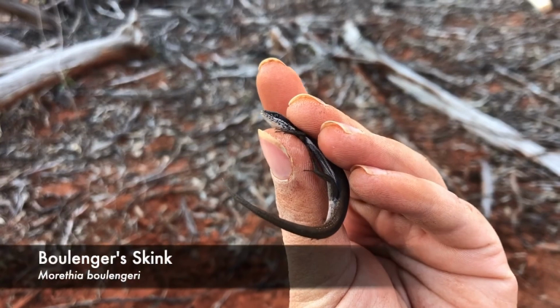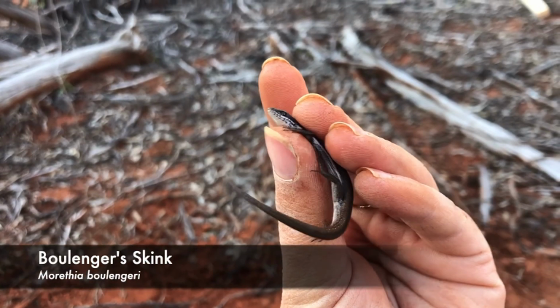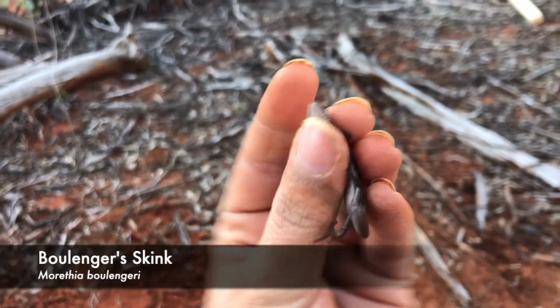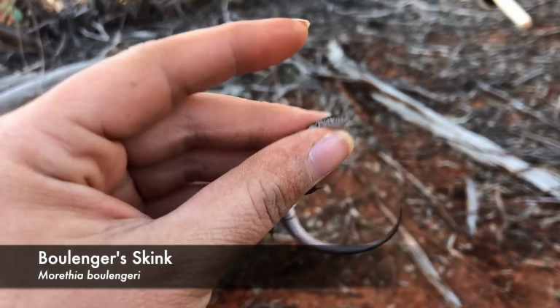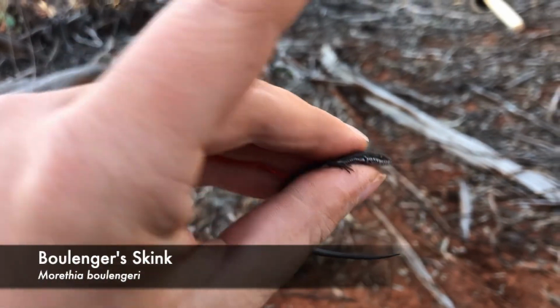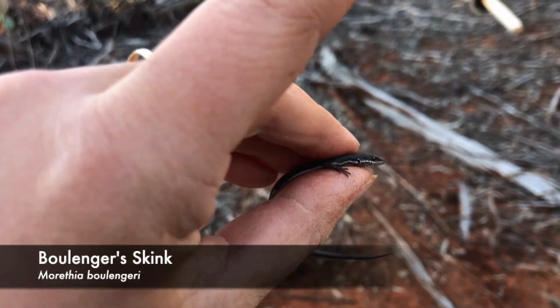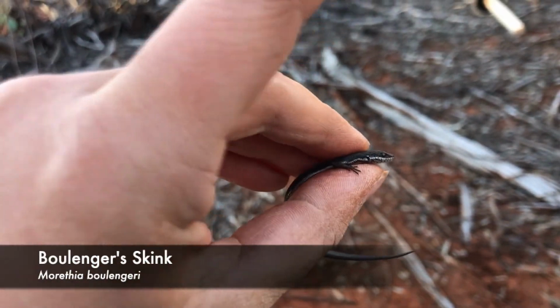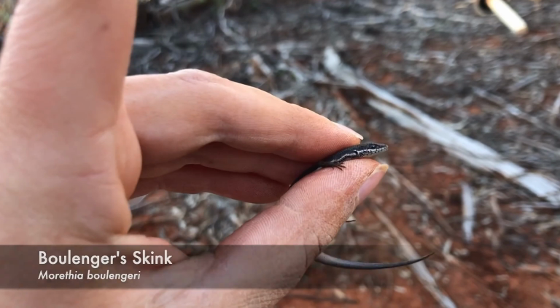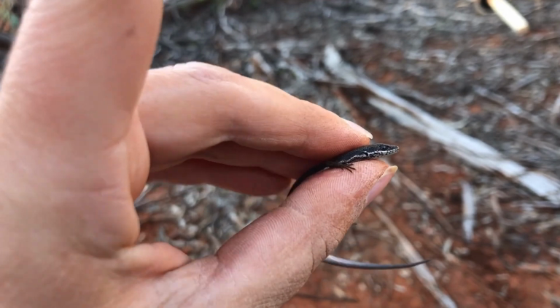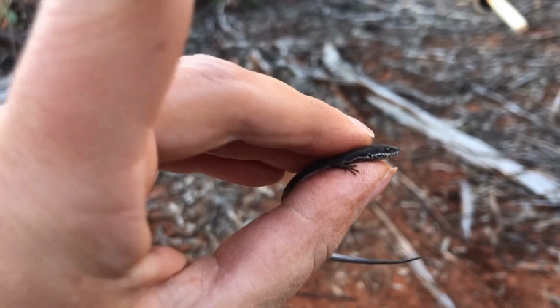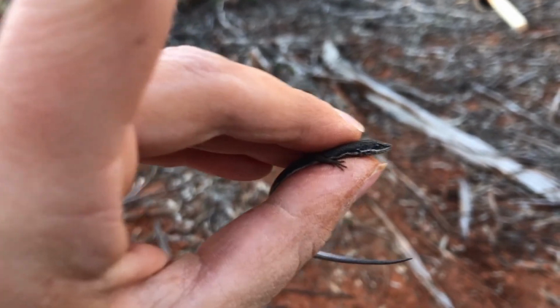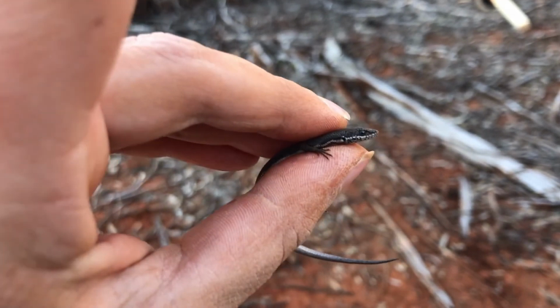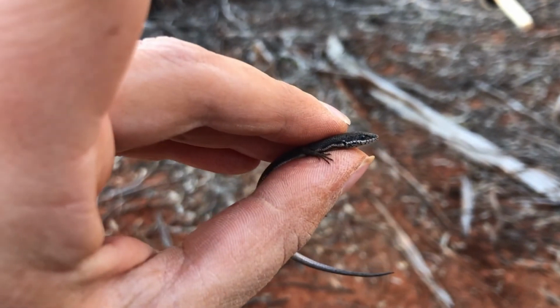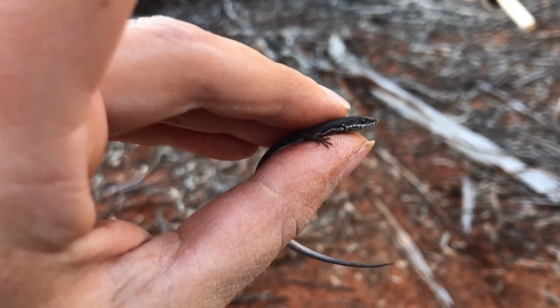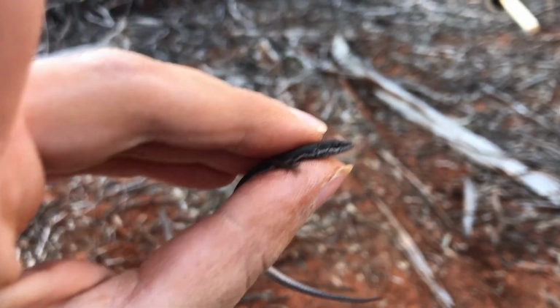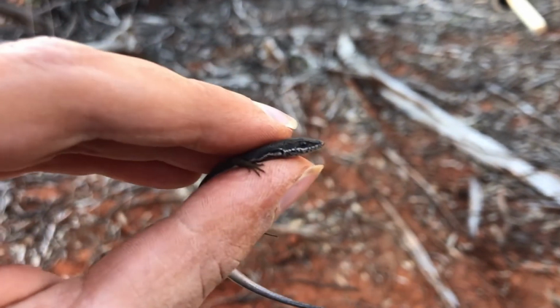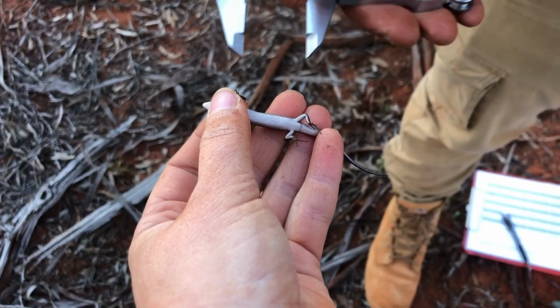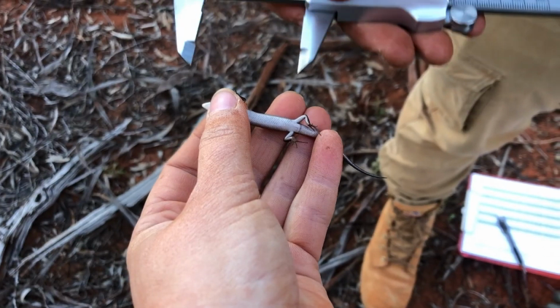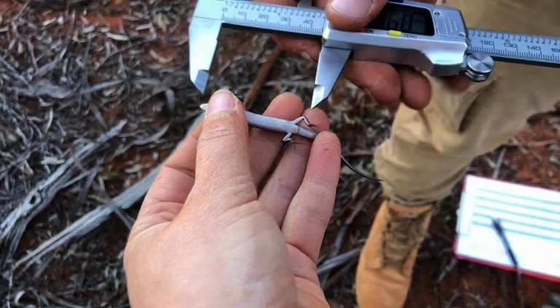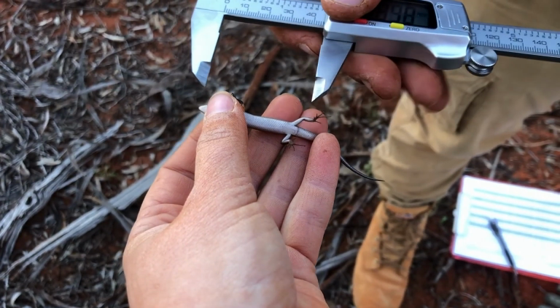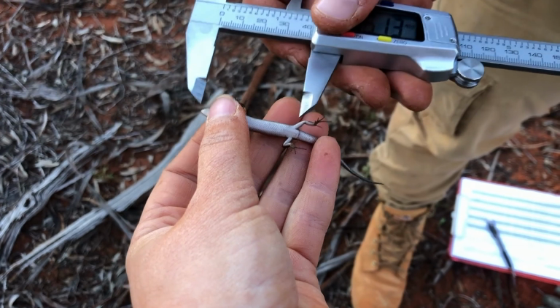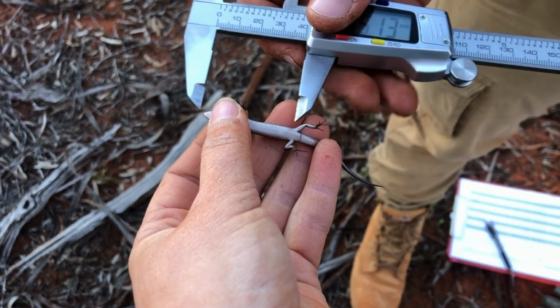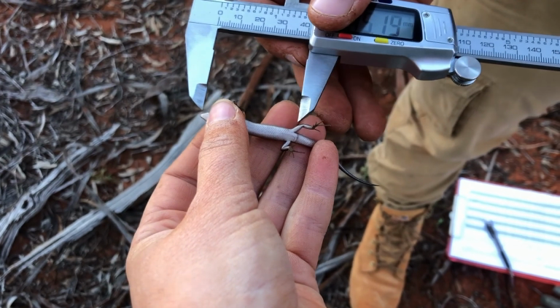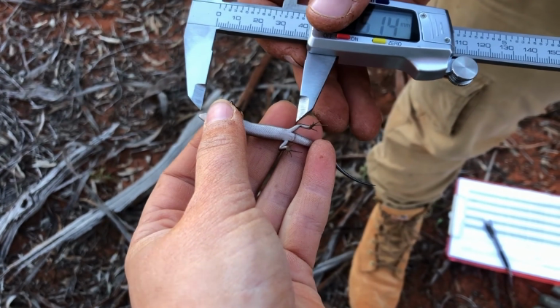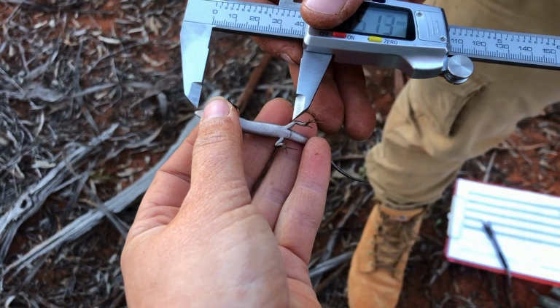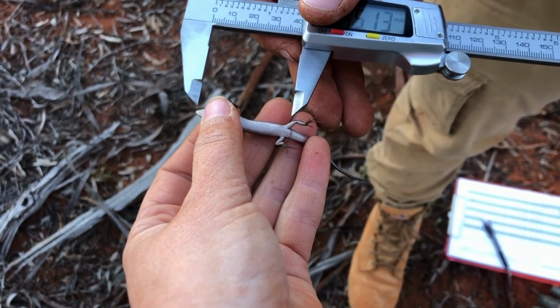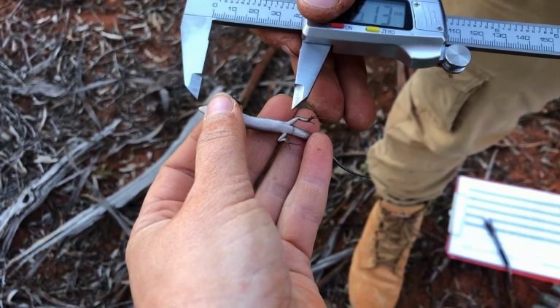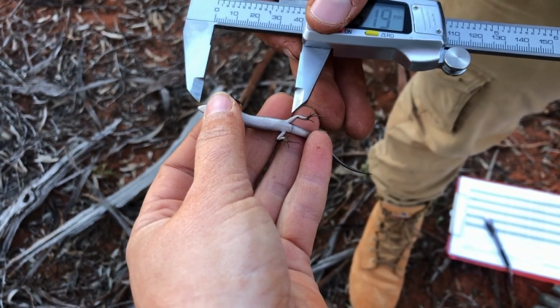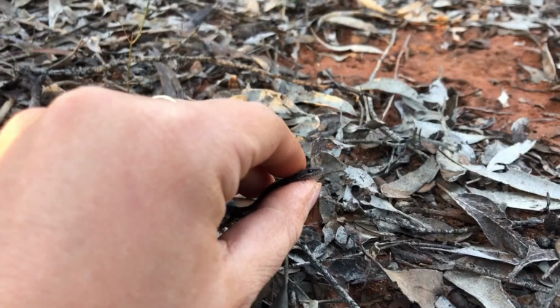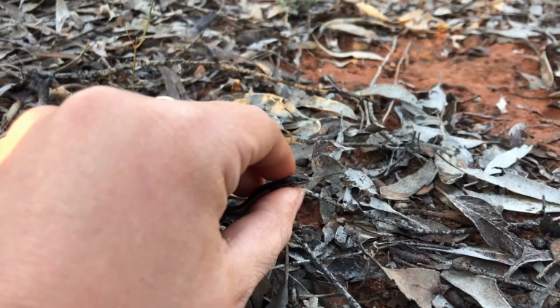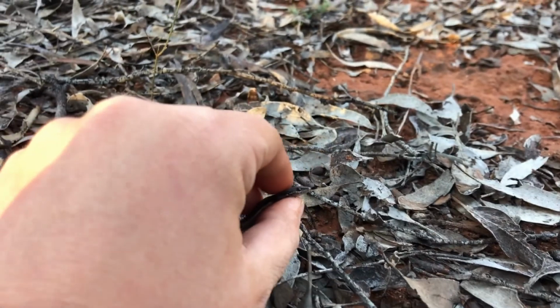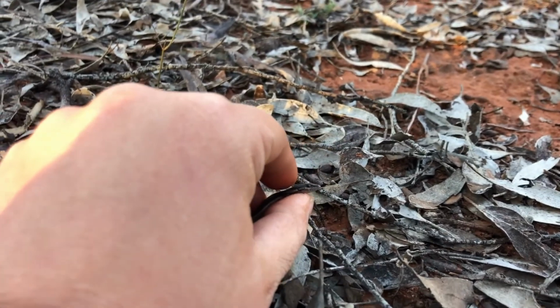We've caught a Bollingers skink. They're pretty small. They live right across Australia and prefer dry environments. We're going to take some quick measurements. This one's called the snout to vent length. Once we're done measuring him, we'll set him free.